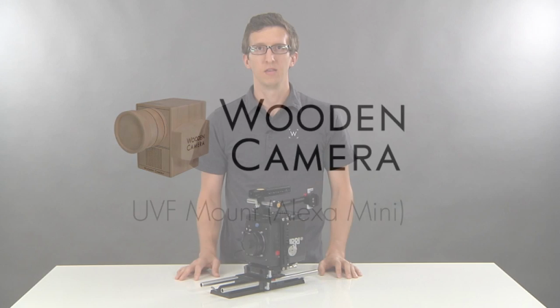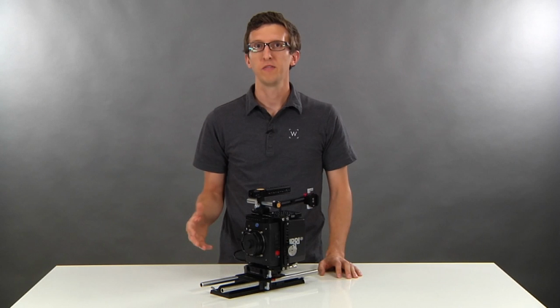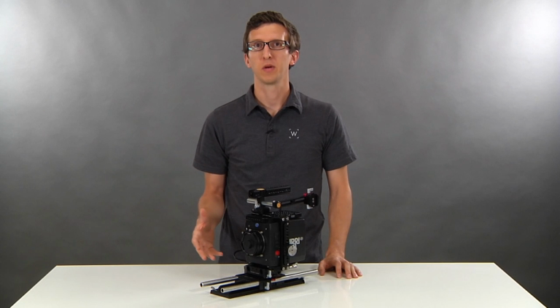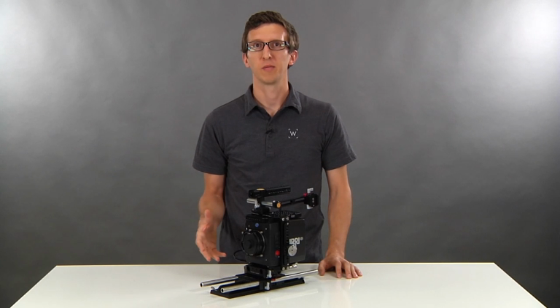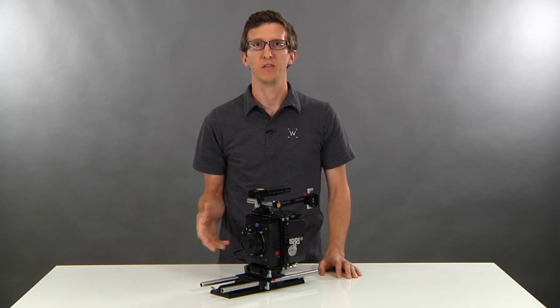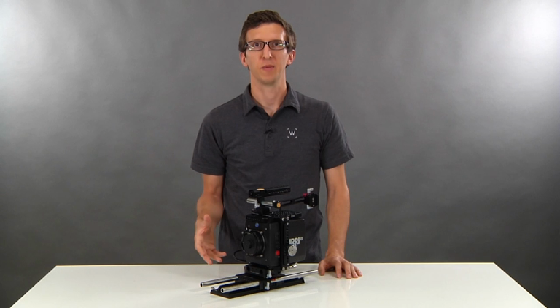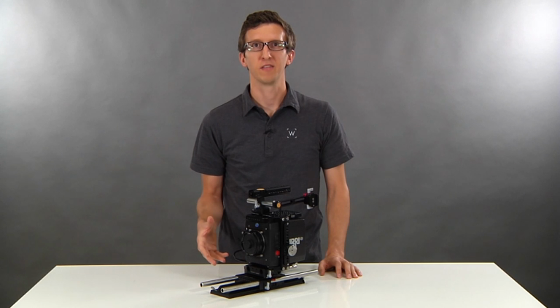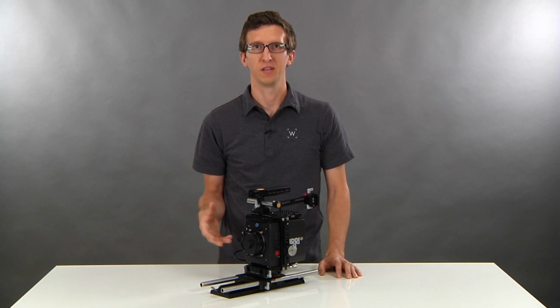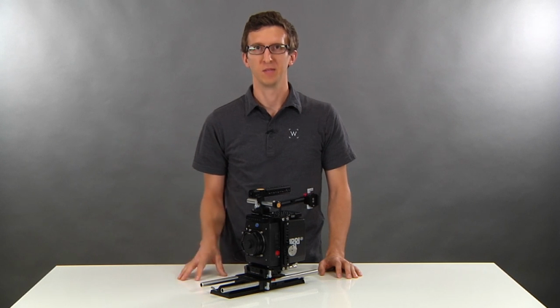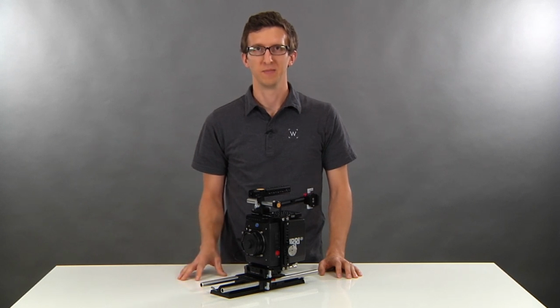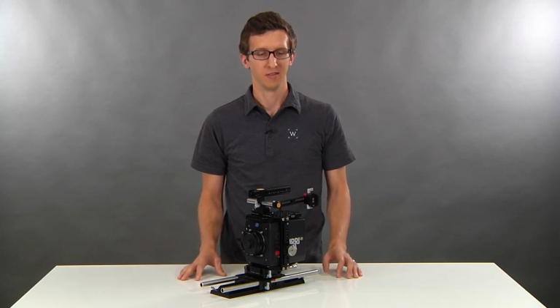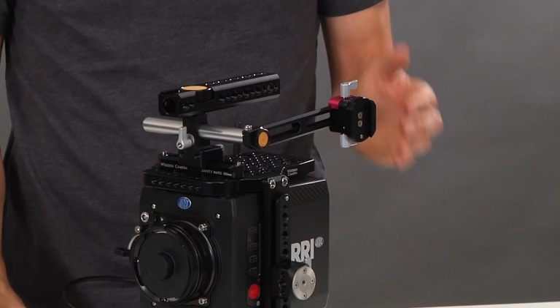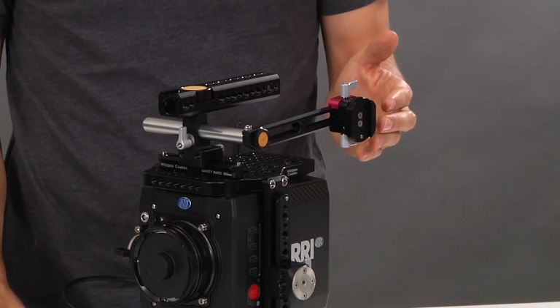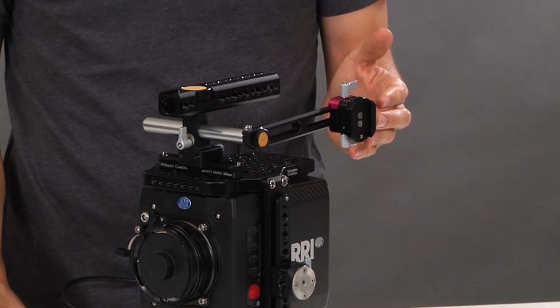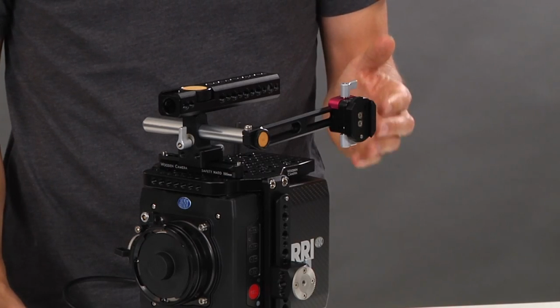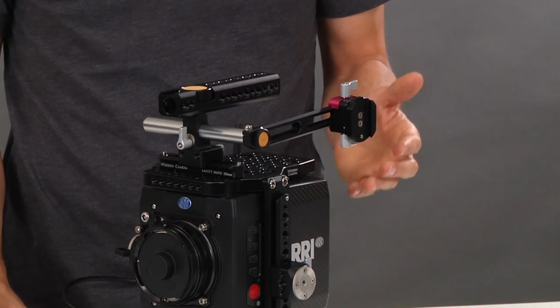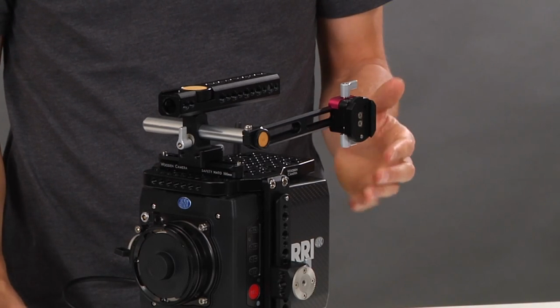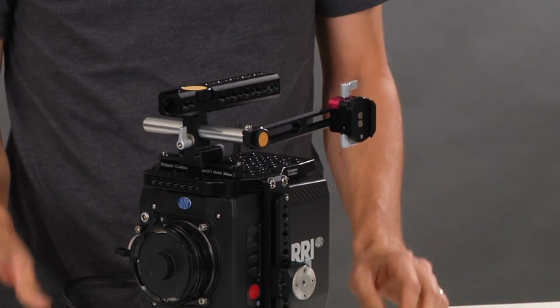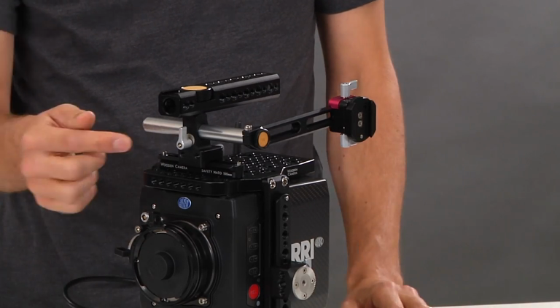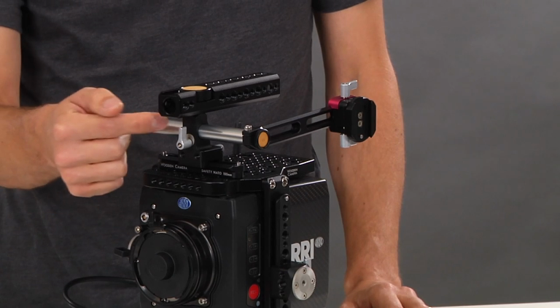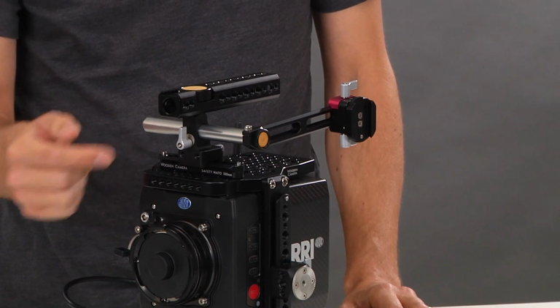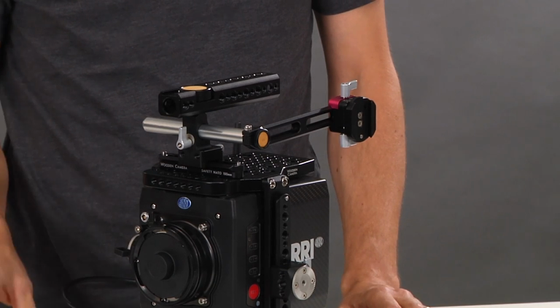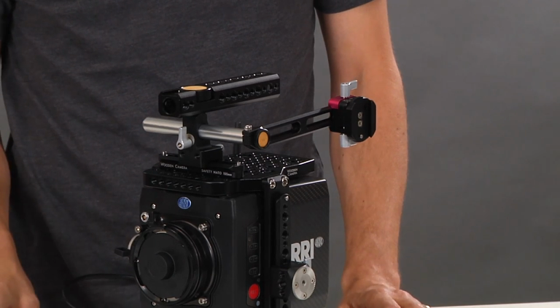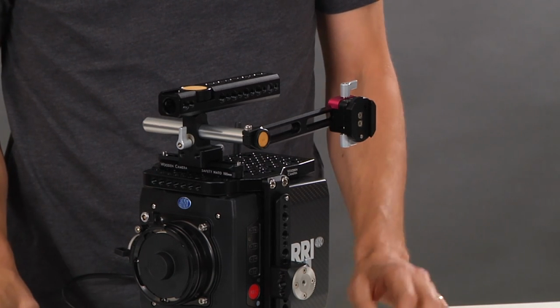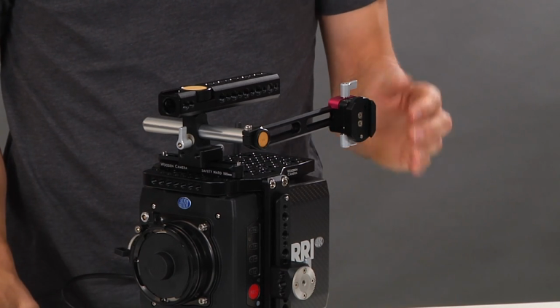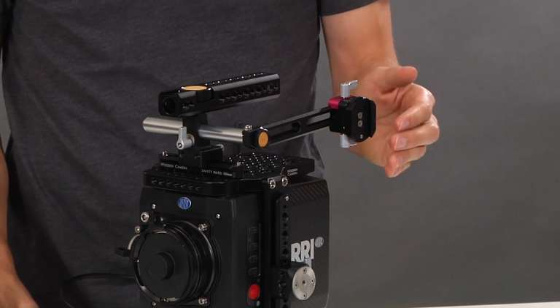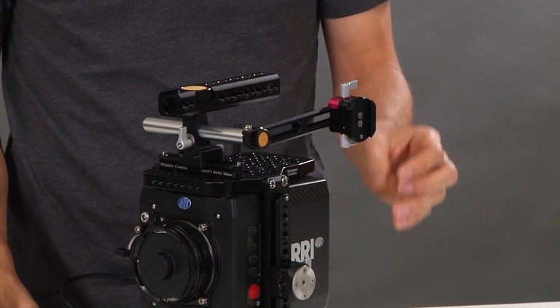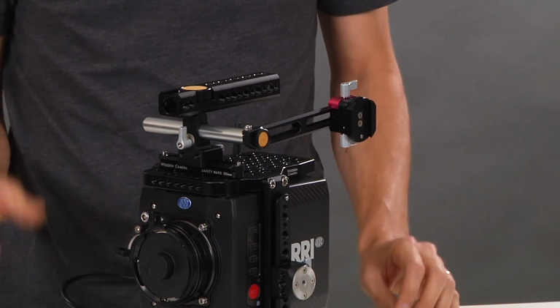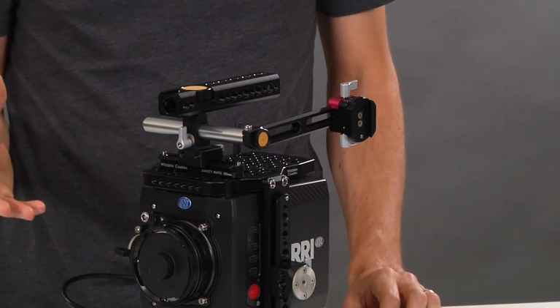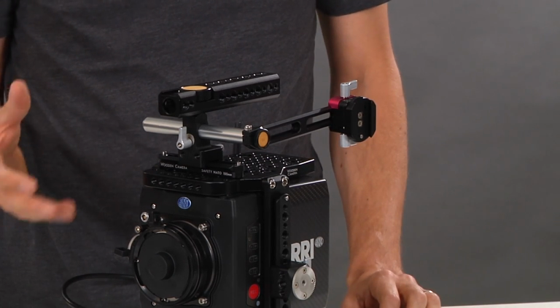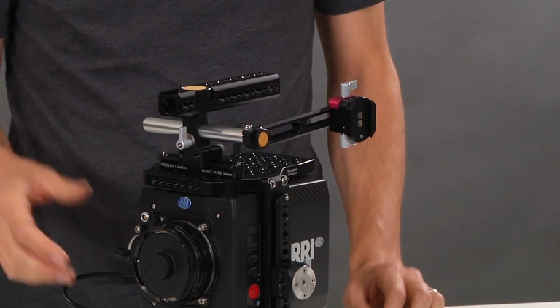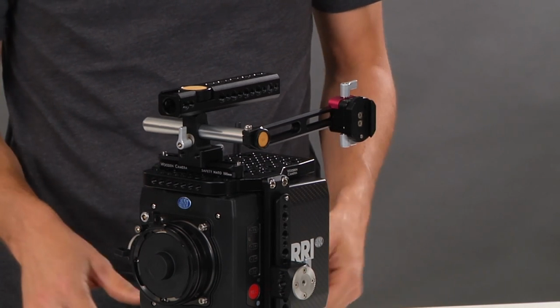In this video we're going to talk about the UVF mount system for the Alexa Mini. This is the UVF mount Alexa Mini No-Clamp, which attaches directly to the NATO Handle Plus. It features a dovetail slot for attaching the viewfinder, which we'll do now.